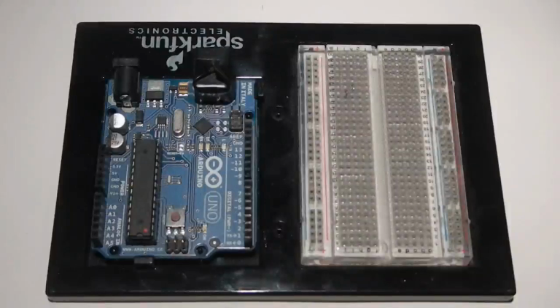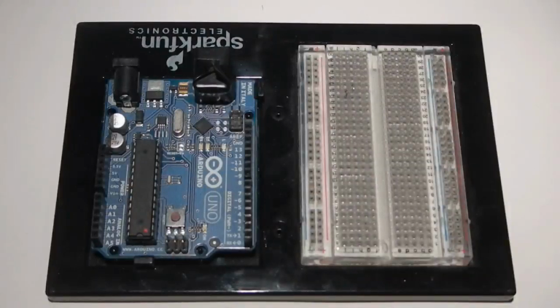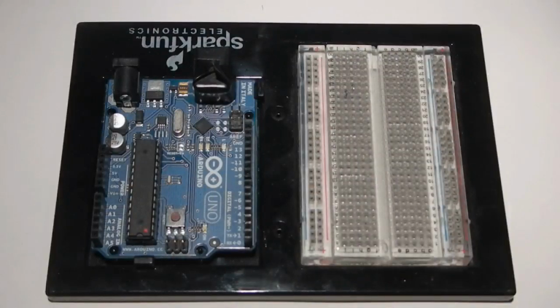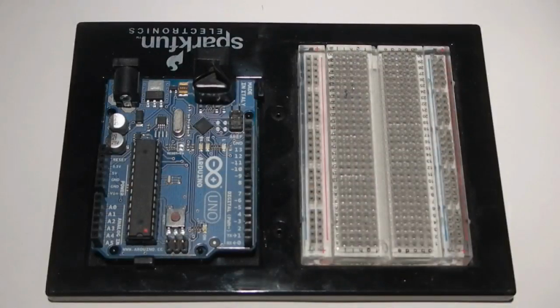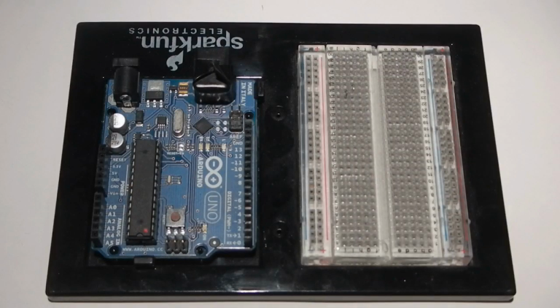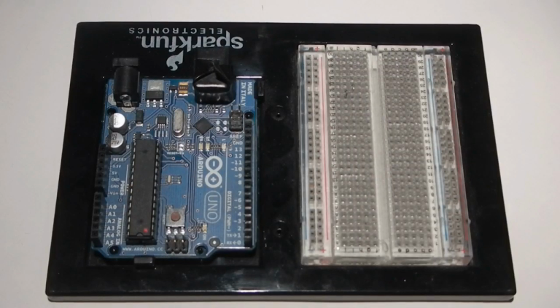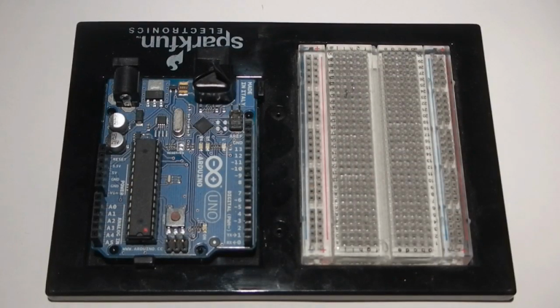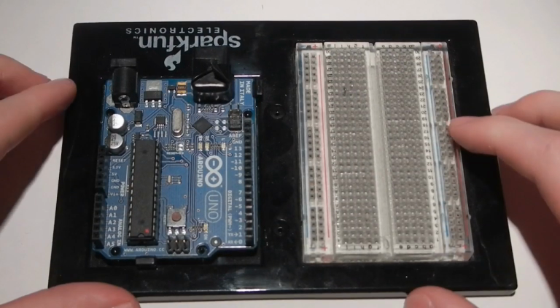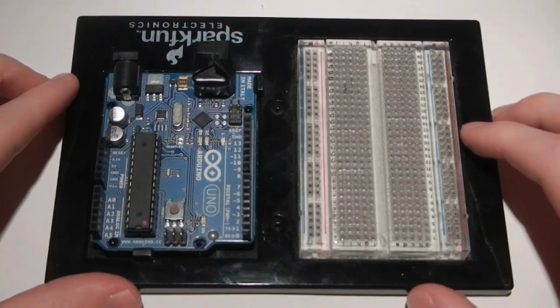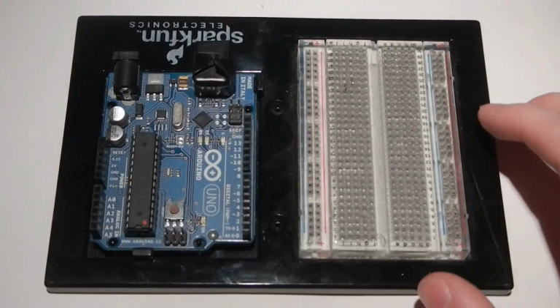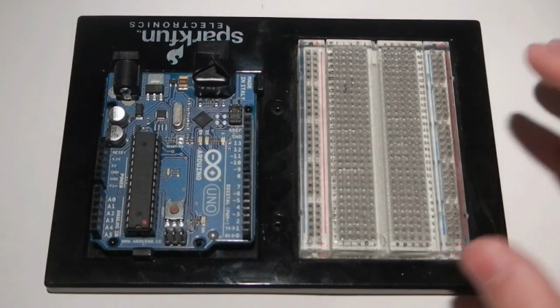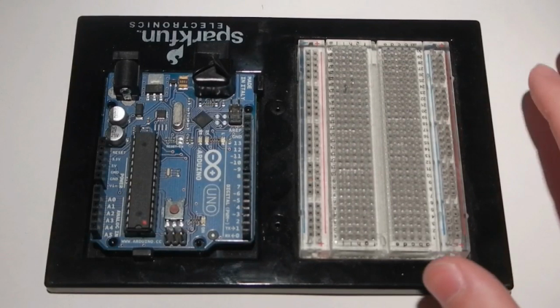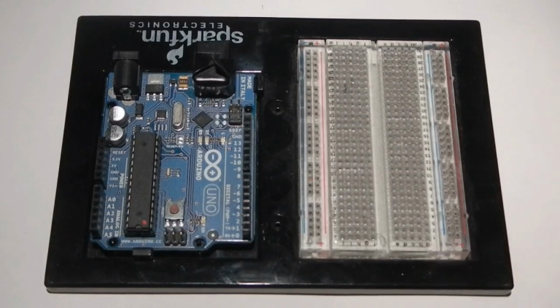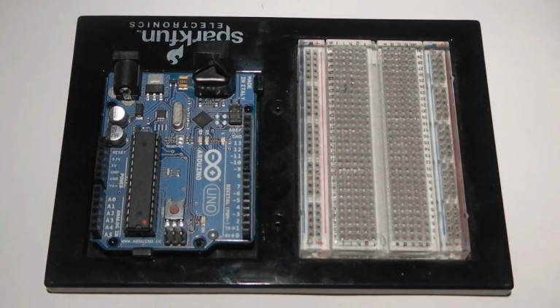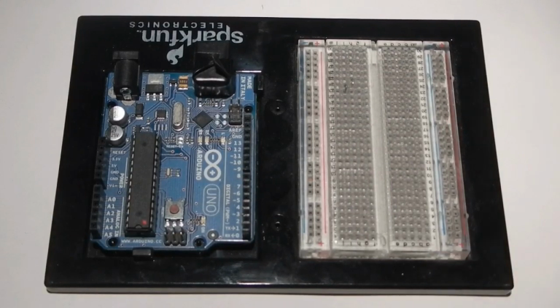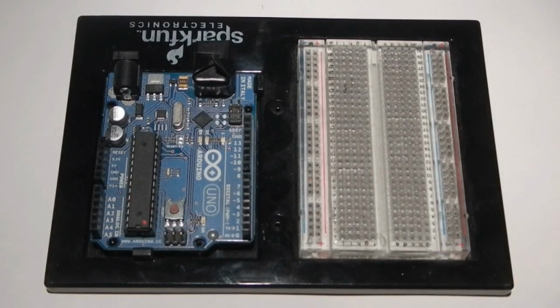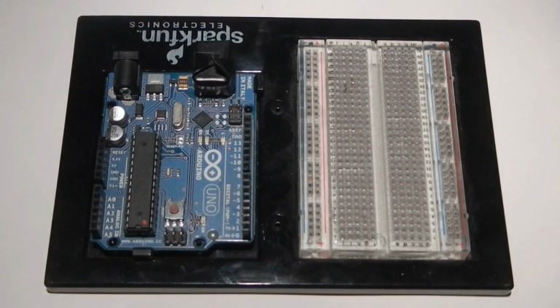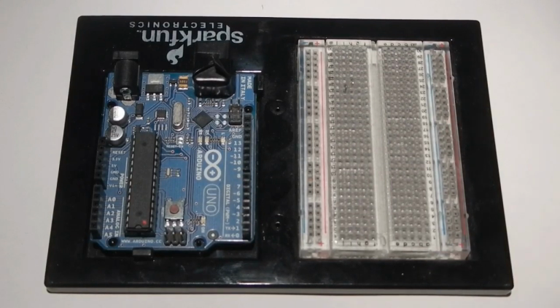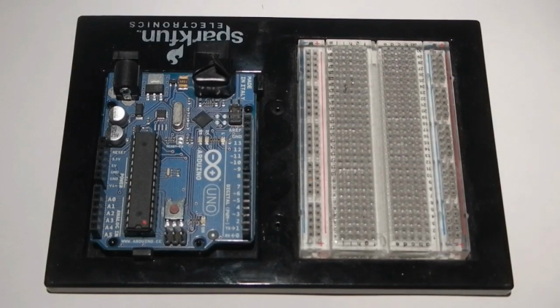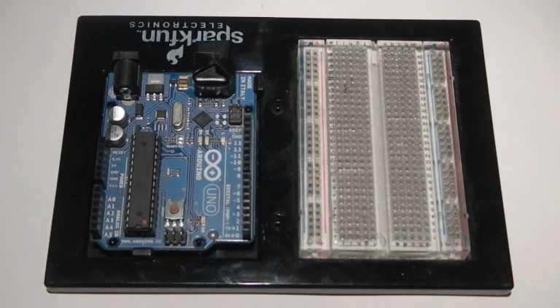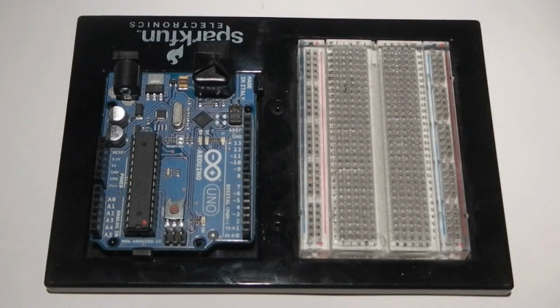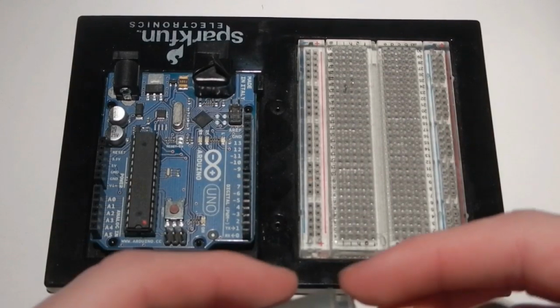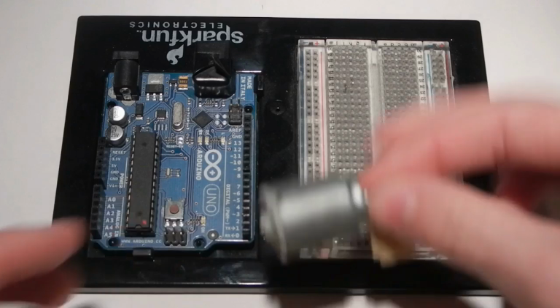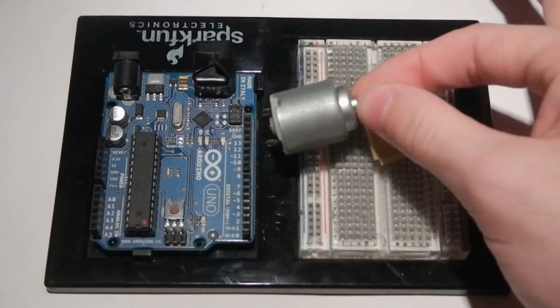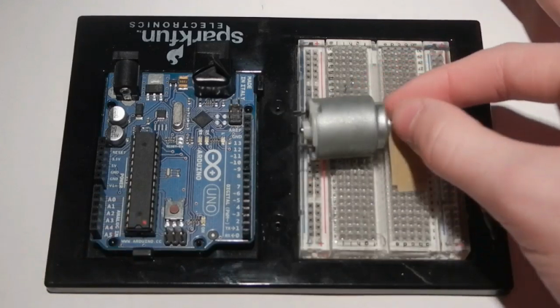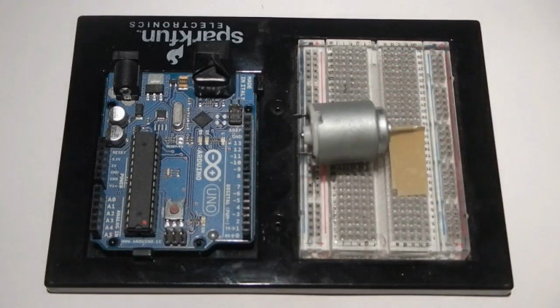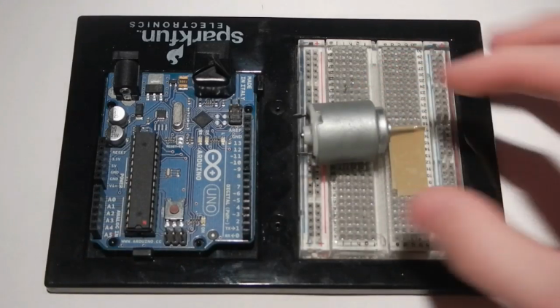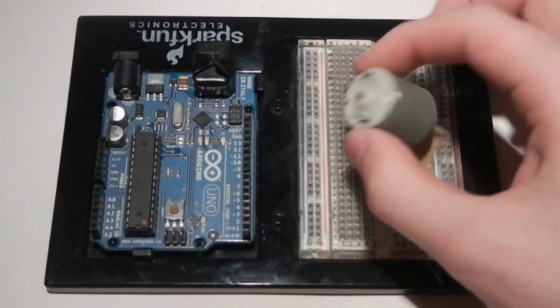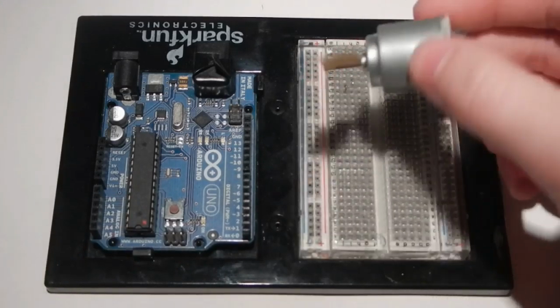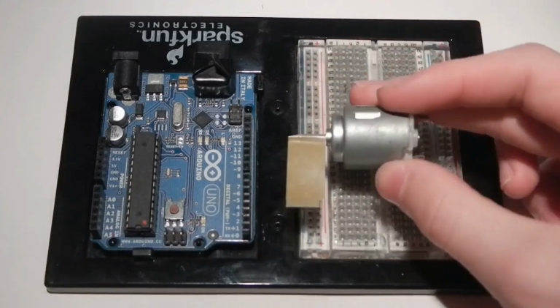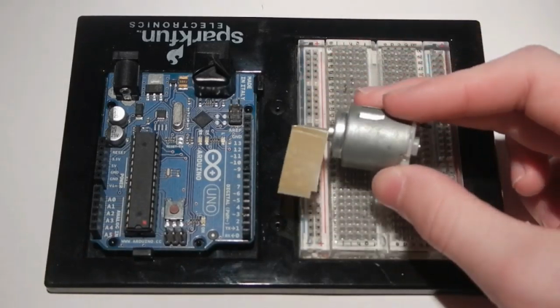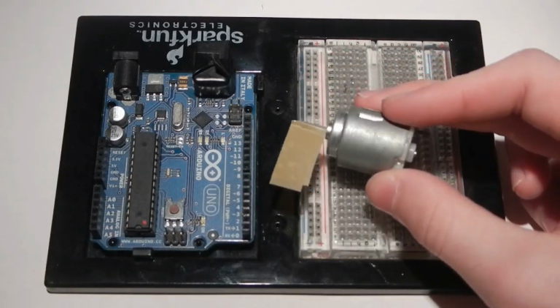Hello everyone, I'm Human Hard Drive, and today in an Arduino tutorial we're going to be talking about controlling high-power devices. Specifically in this video we're going to be talking about controlling one of these, which is just a simple 5-volt DC motor.